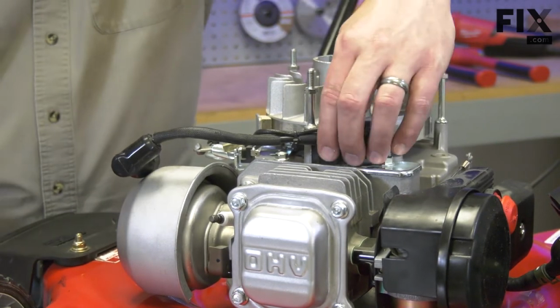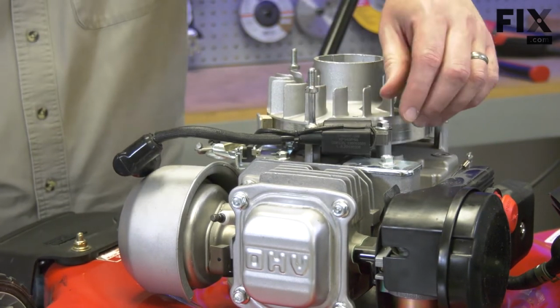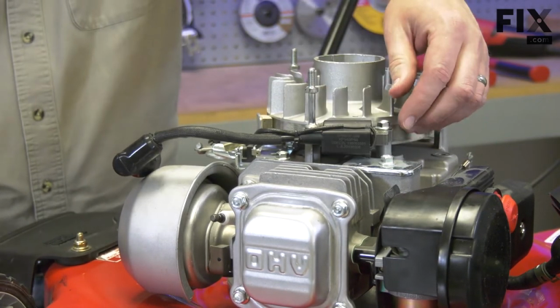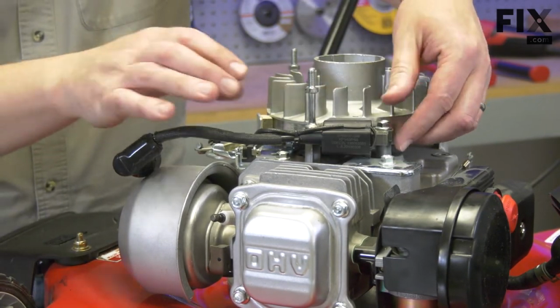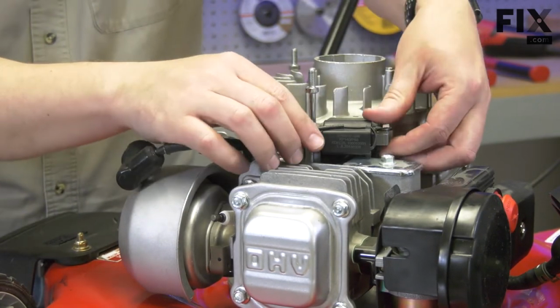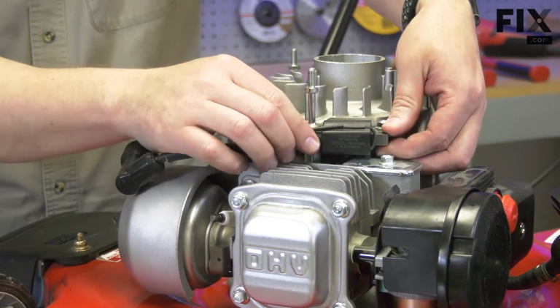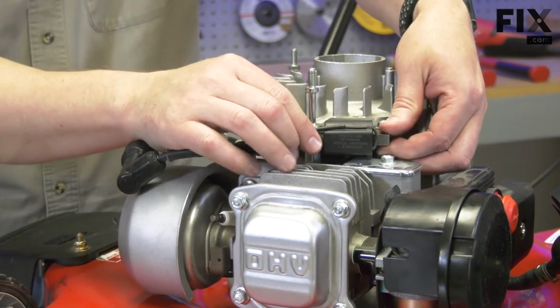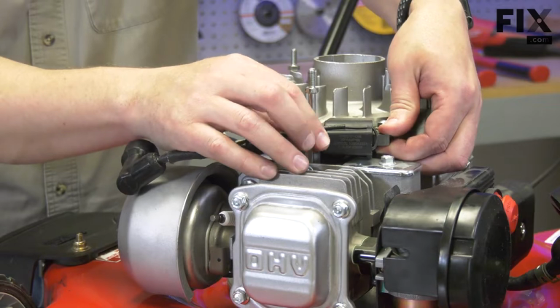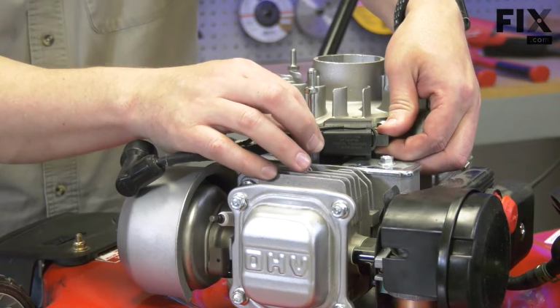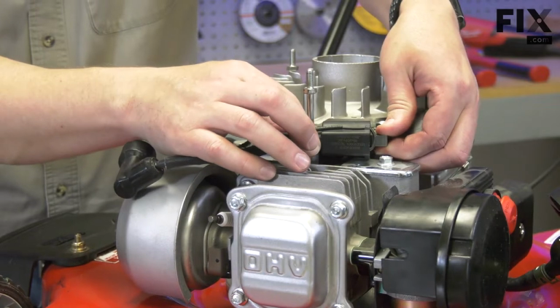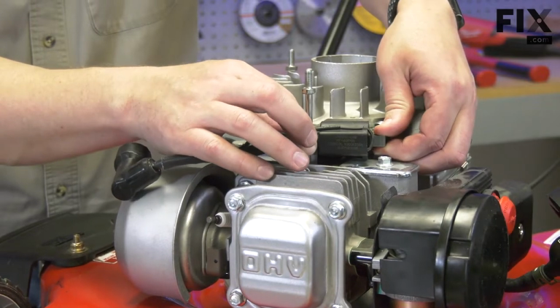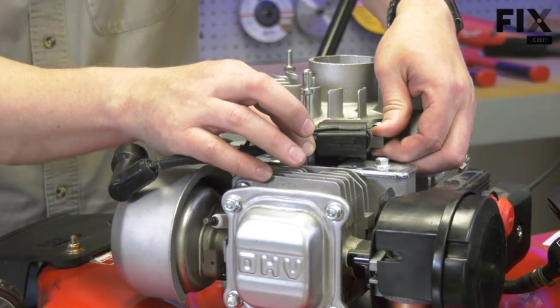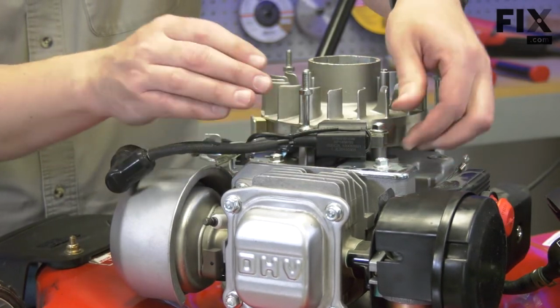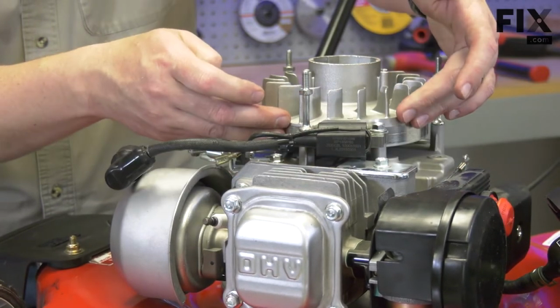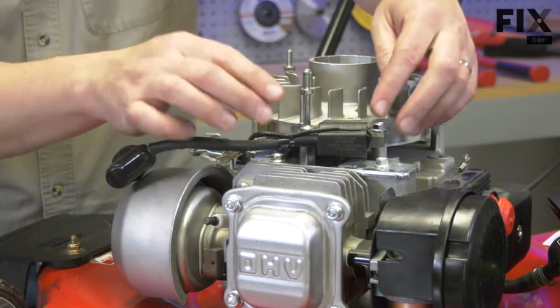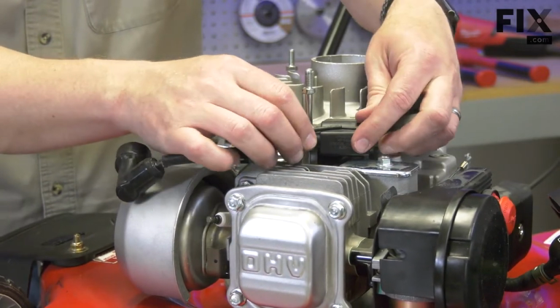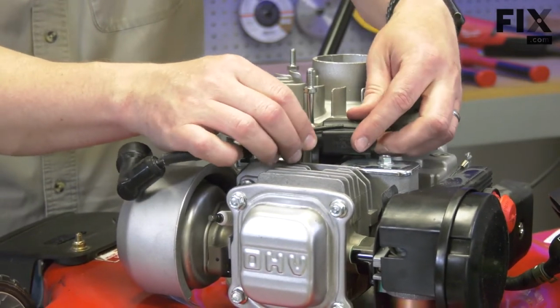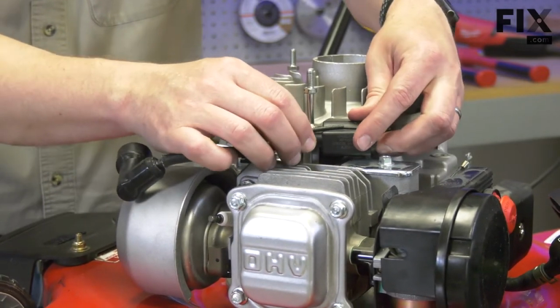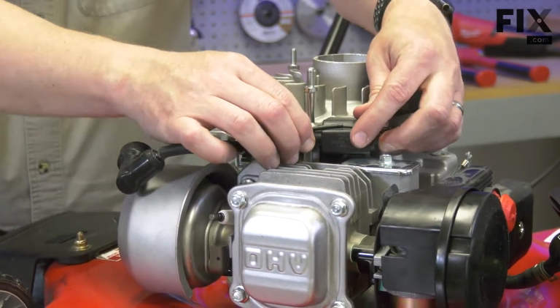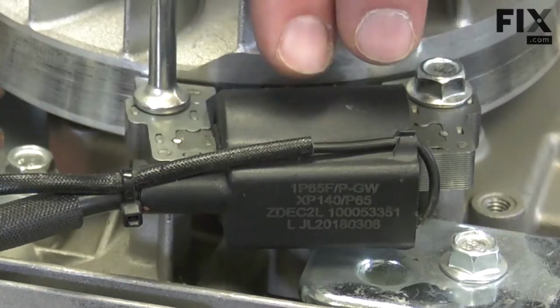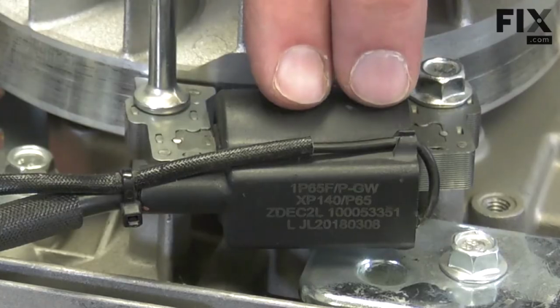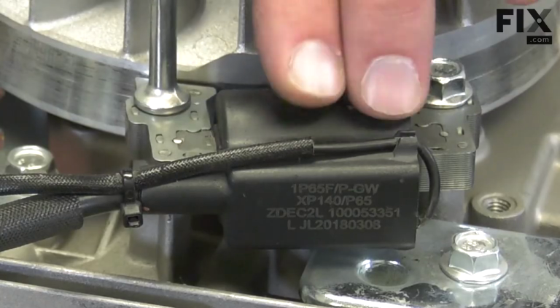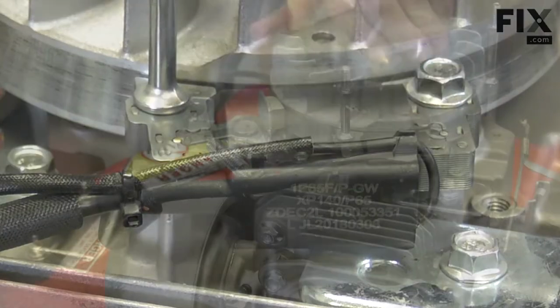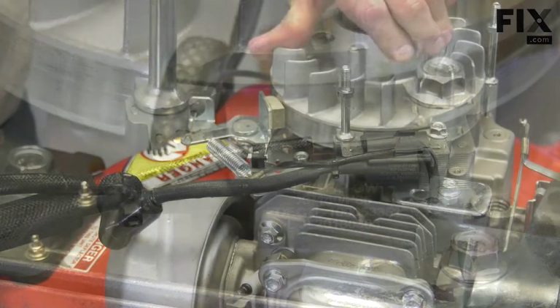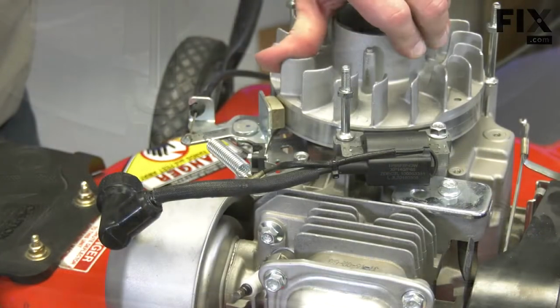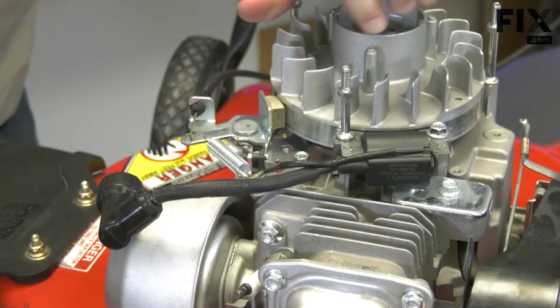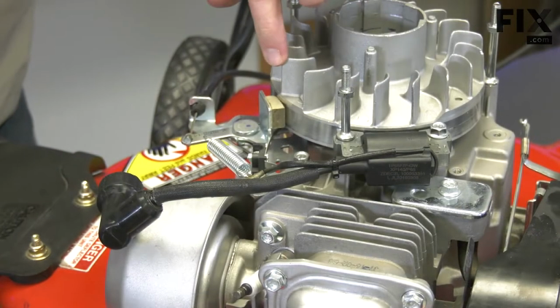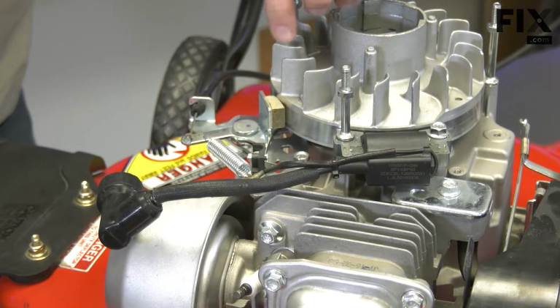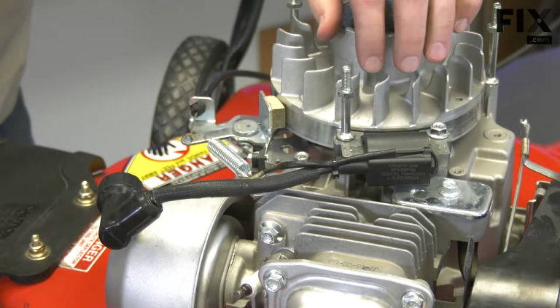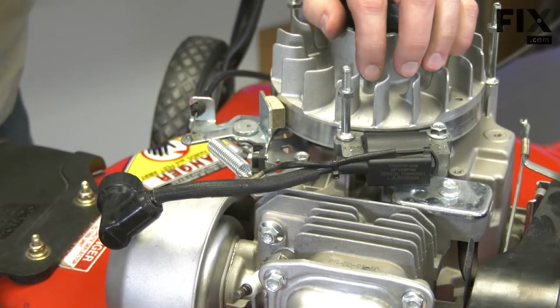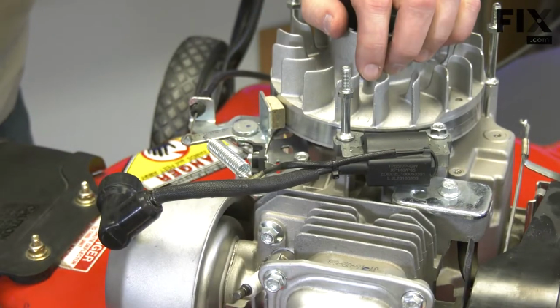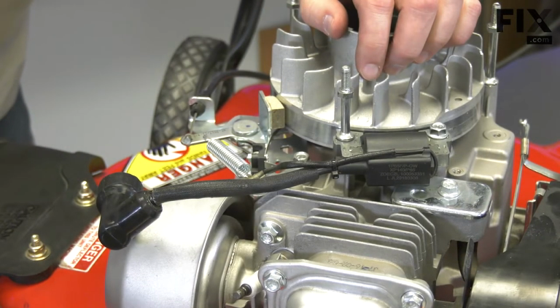I want the bolts loose enough so I can still move the coil away from the flywheel. Now I need to set the air gap between the coil and the magnets on the flywheel.